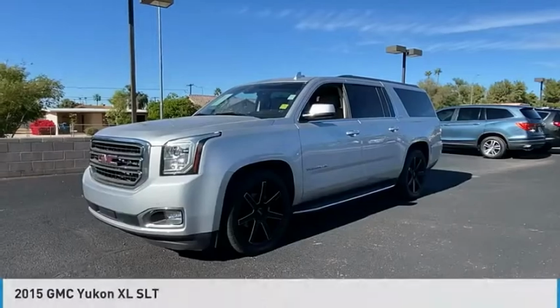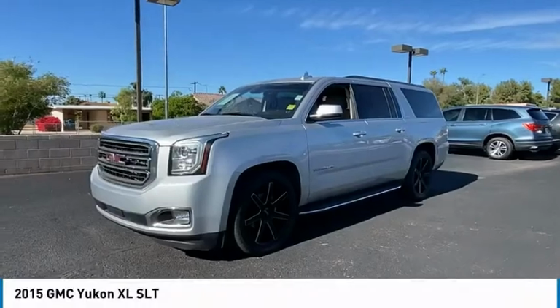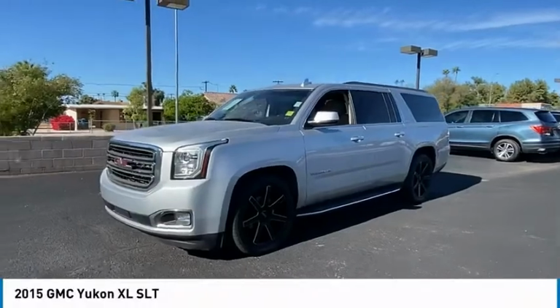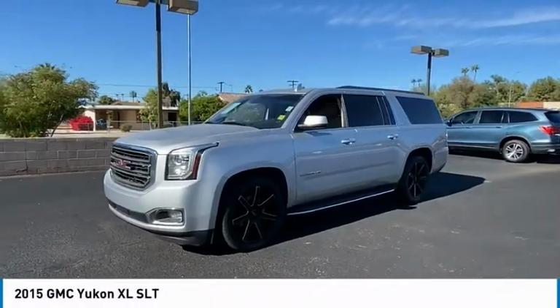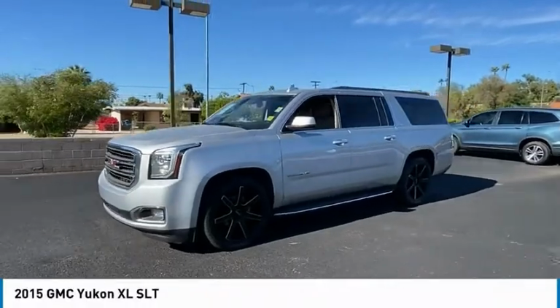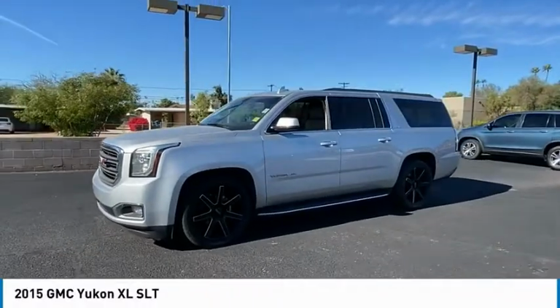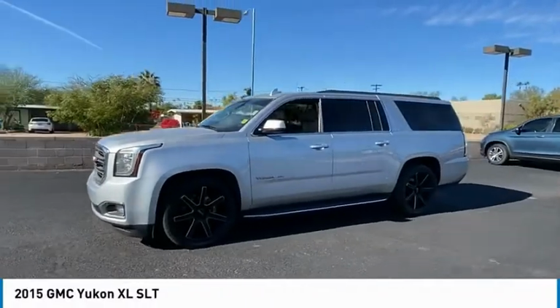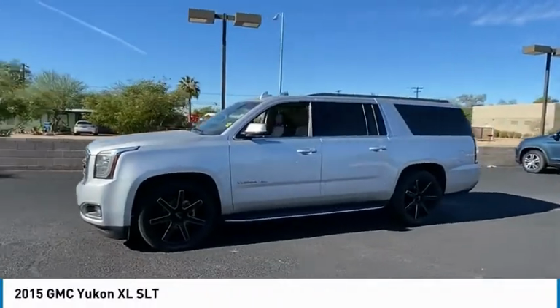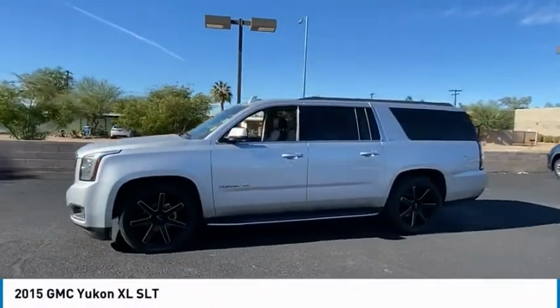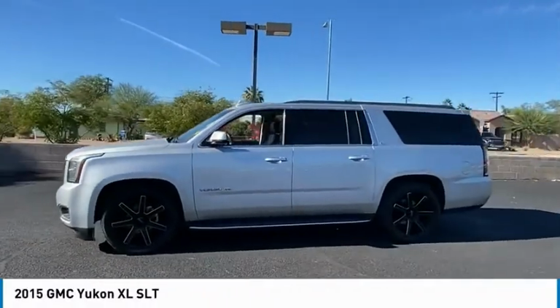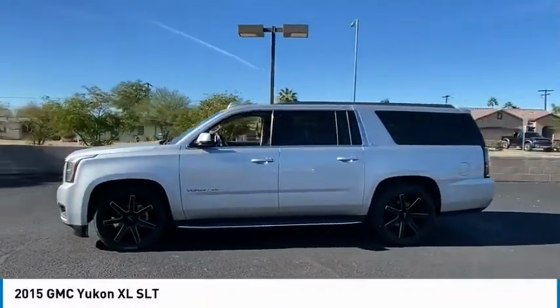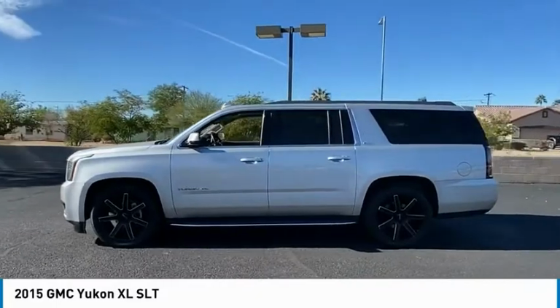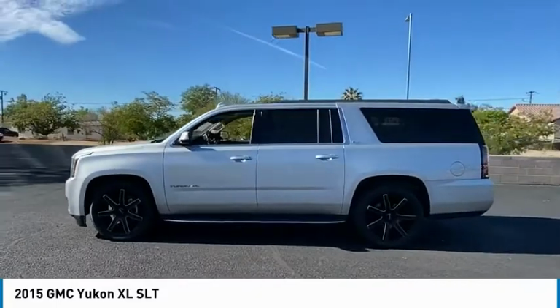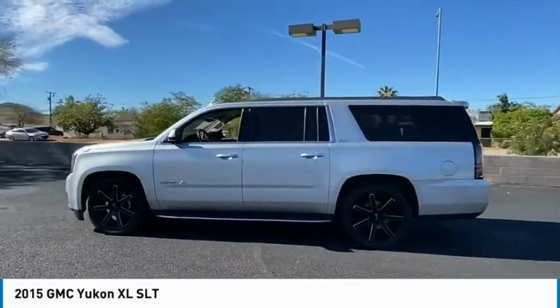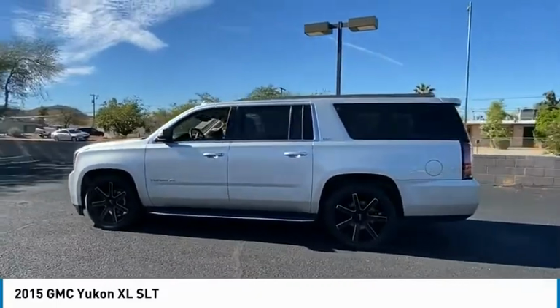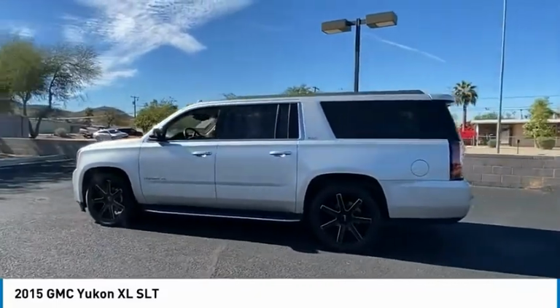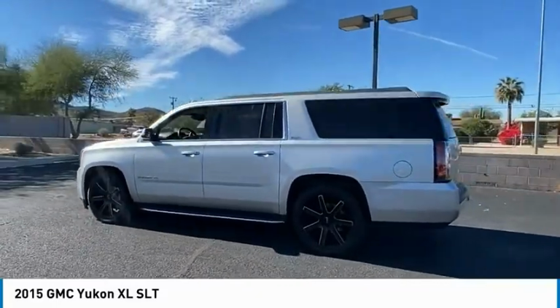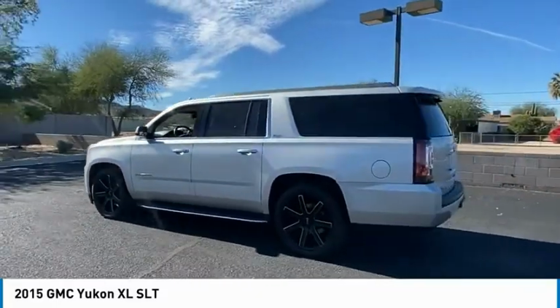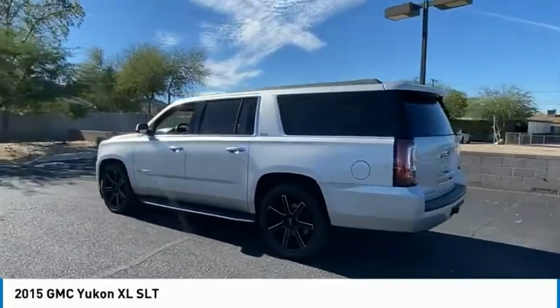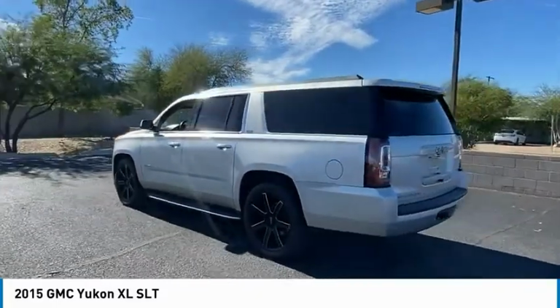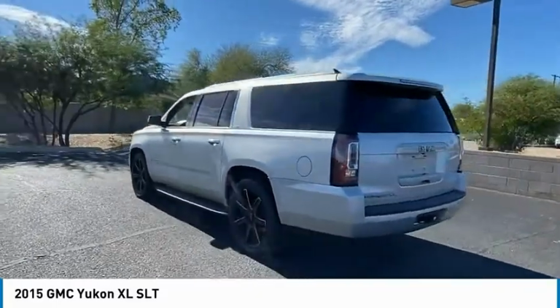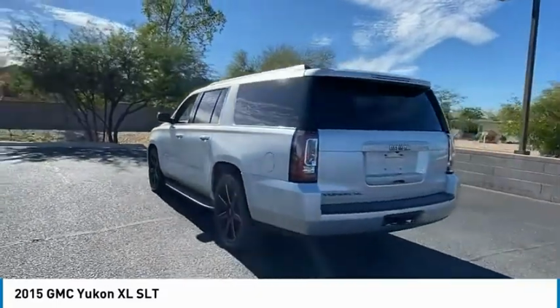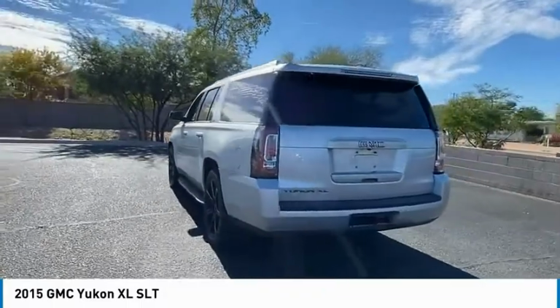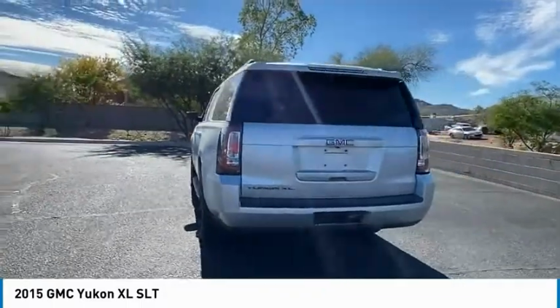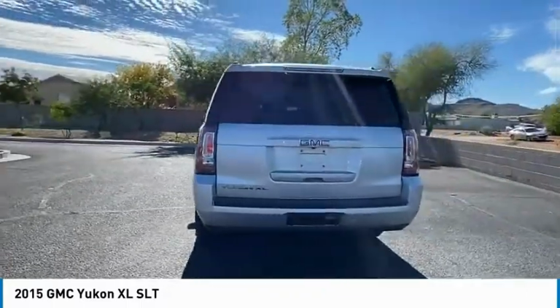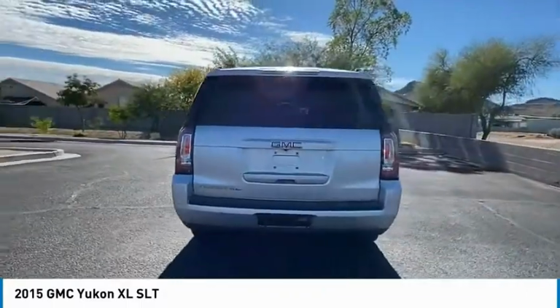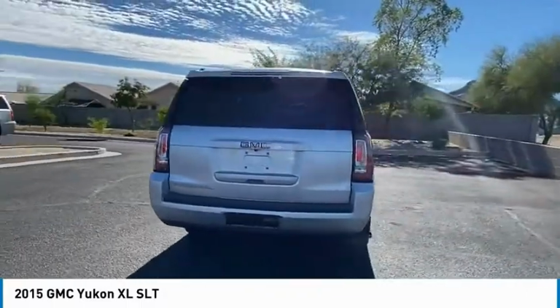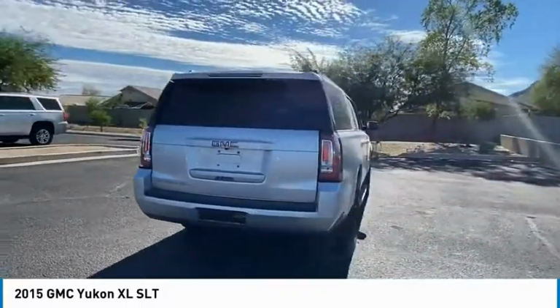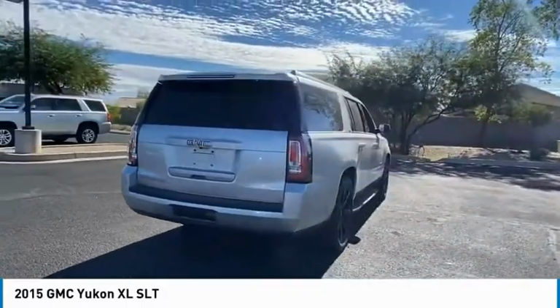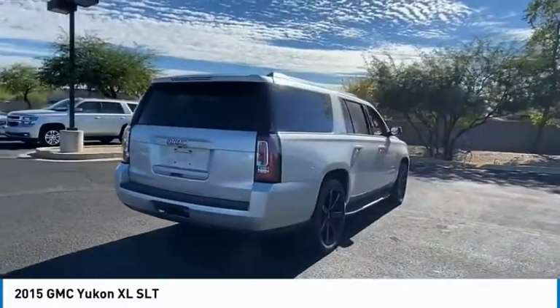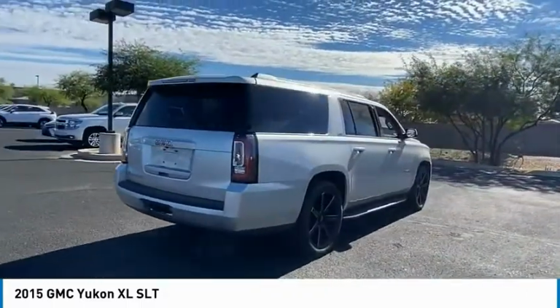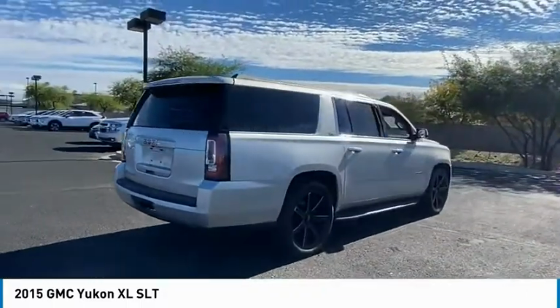We are pleased to show you the 2015 Yukon XL. GMC Yukon XL is a great choice for families who need a full-size SUV with maximum seating. The looks don't hurt either. This vehicle has less than 90,000 miles.